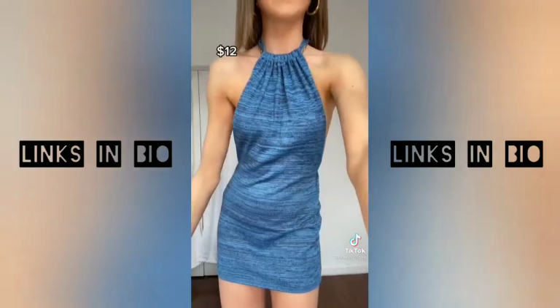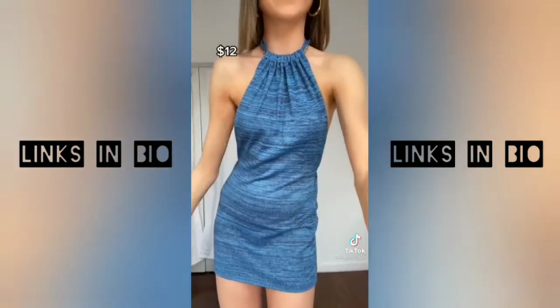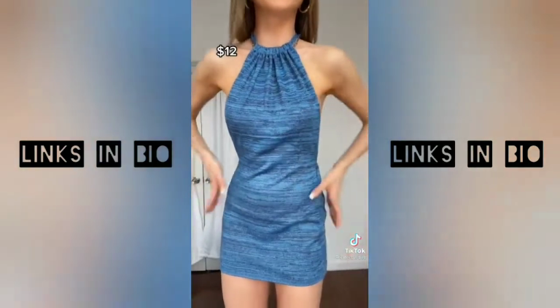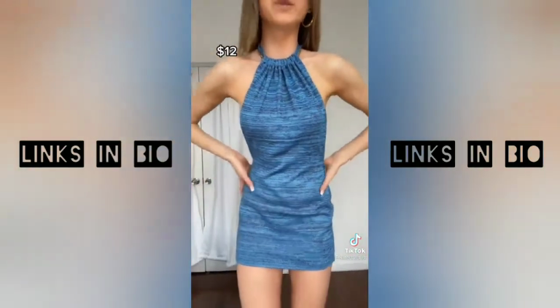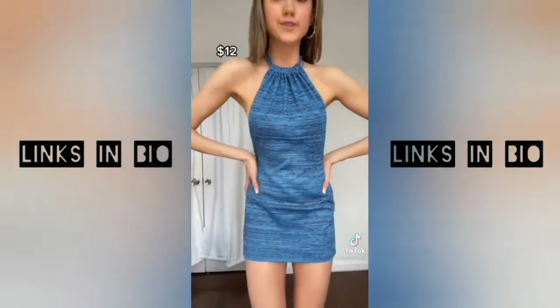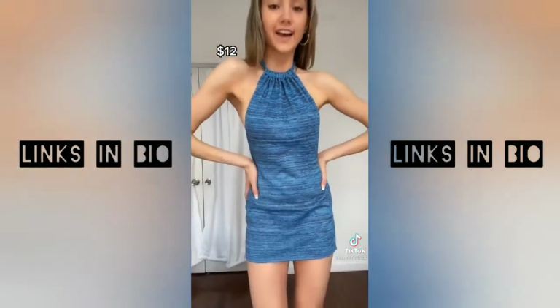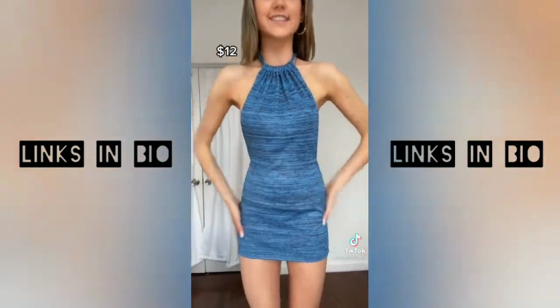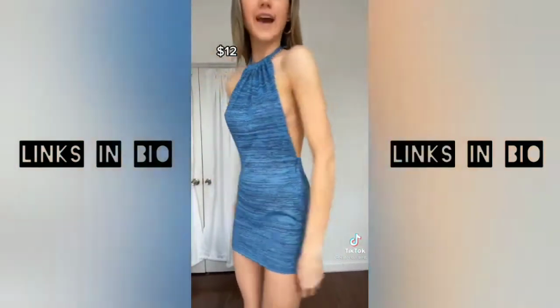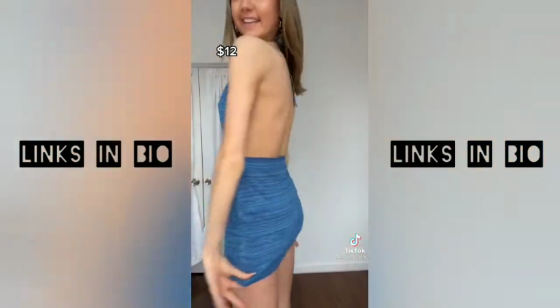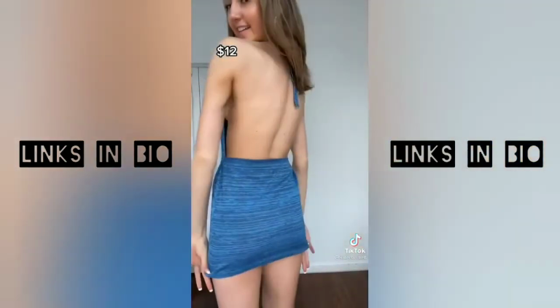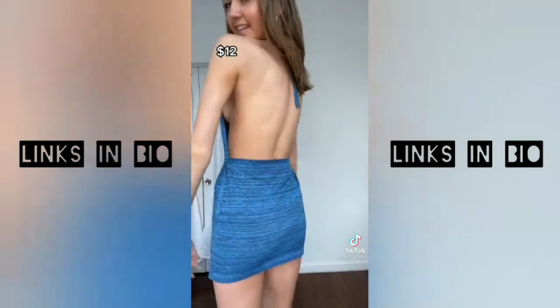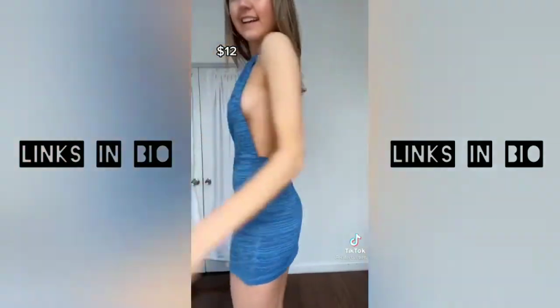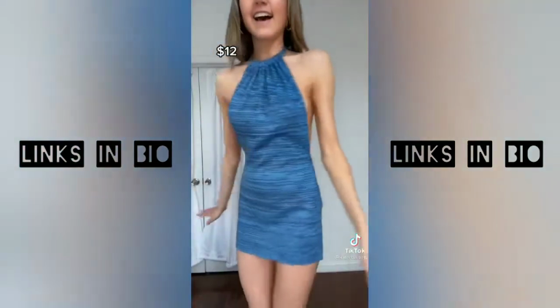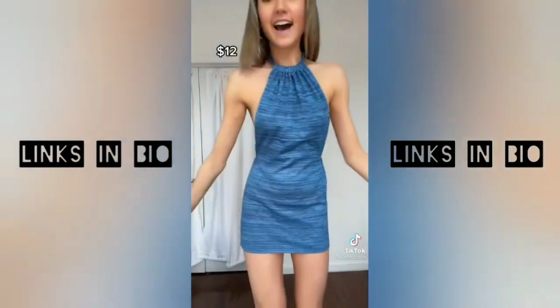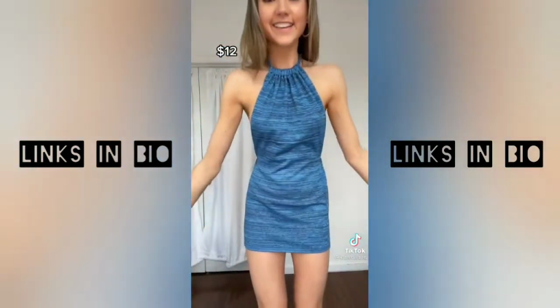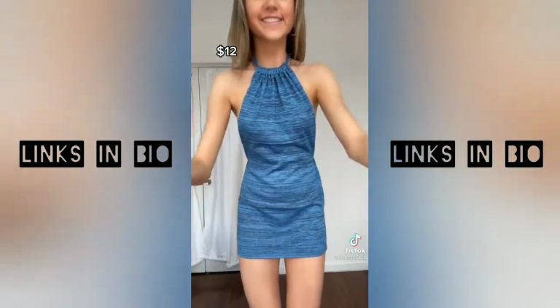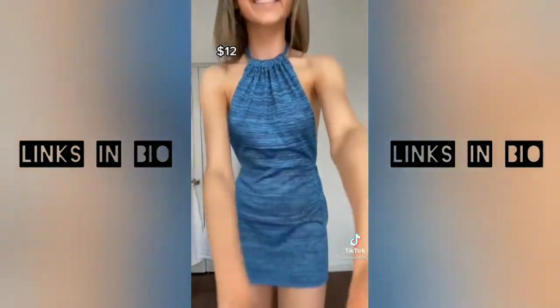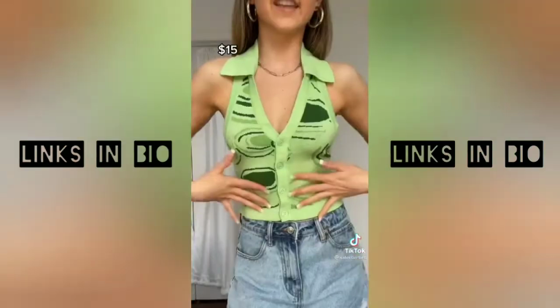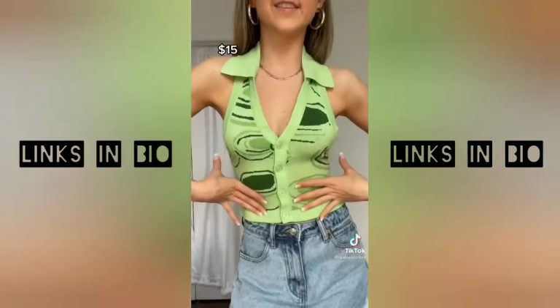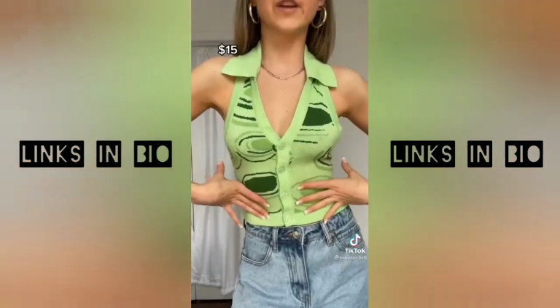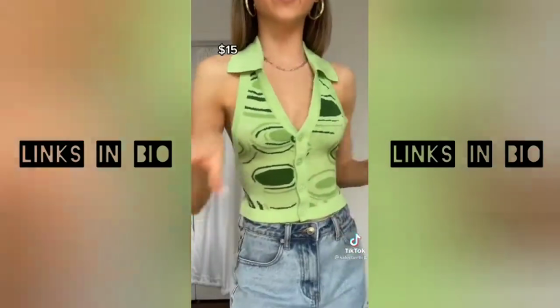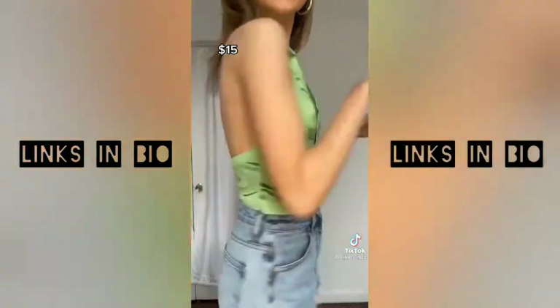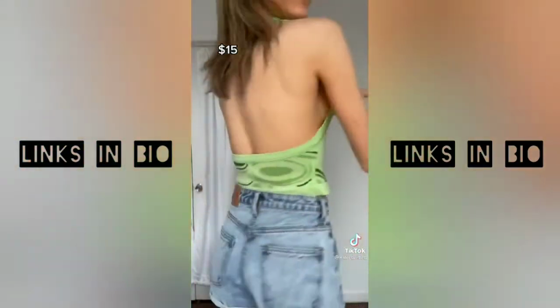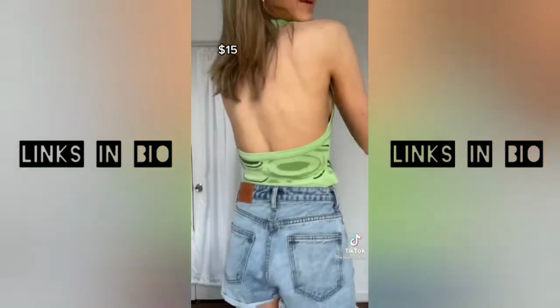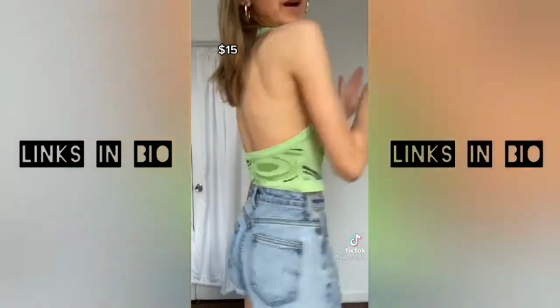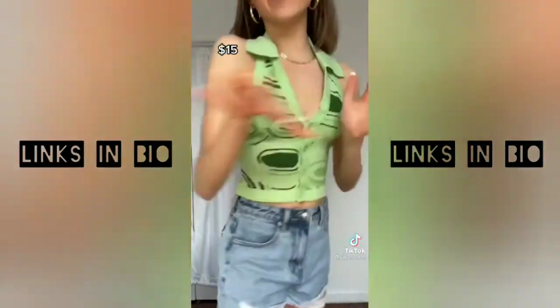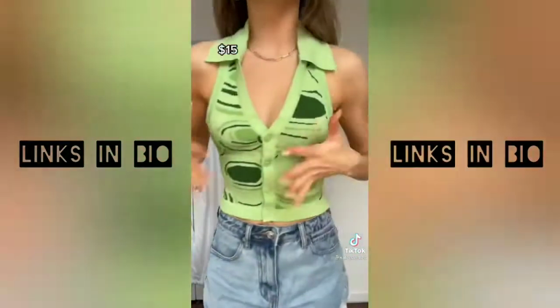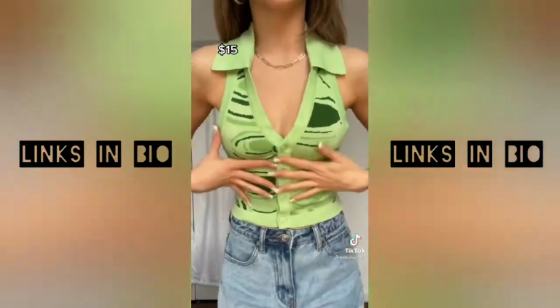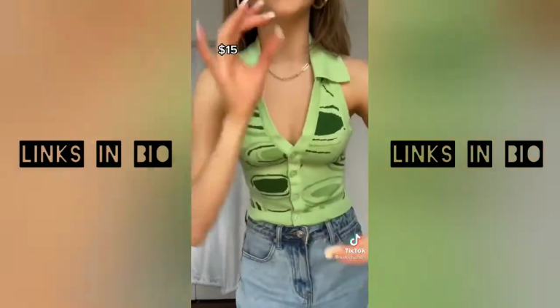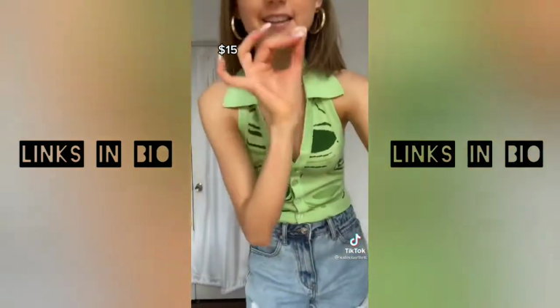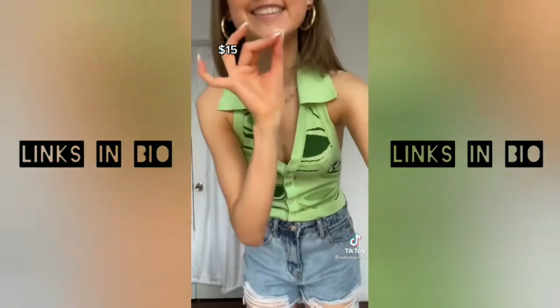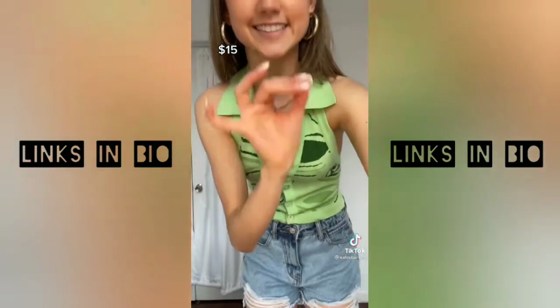I also got this little blue dress. It's backless. I think it's so cute. Okay, then I got this green halter top. It reminds me of House of Sunny and the quality is insane.